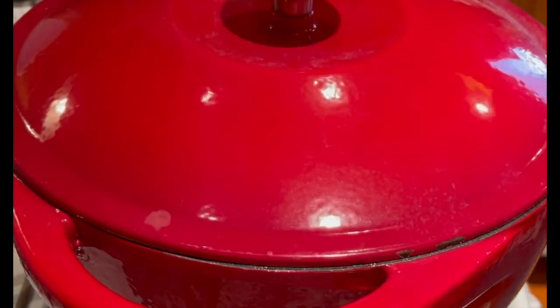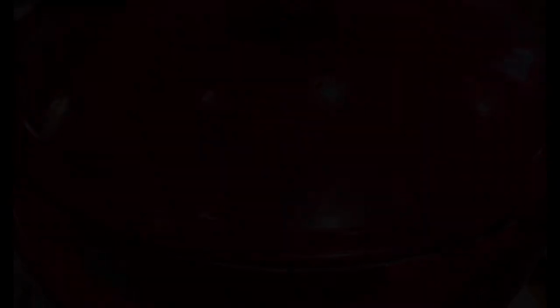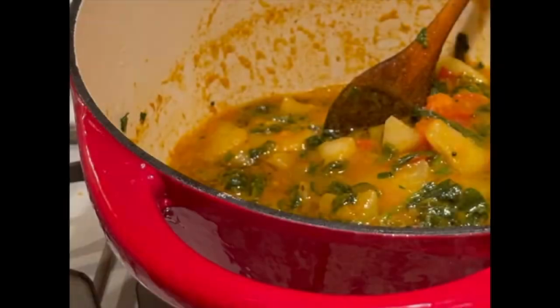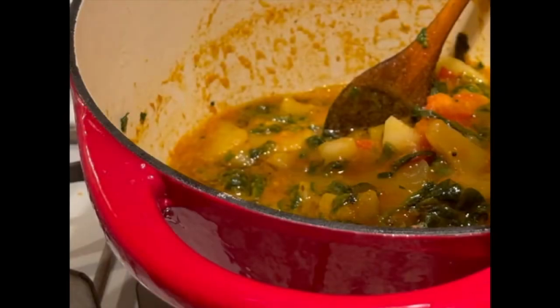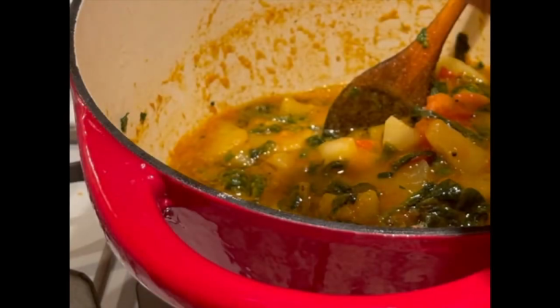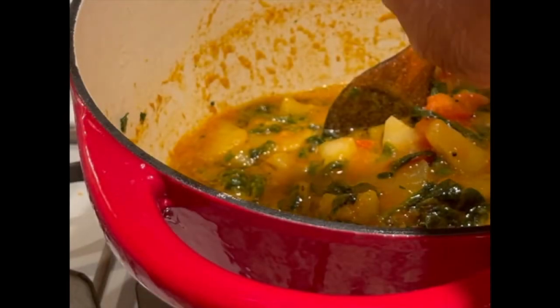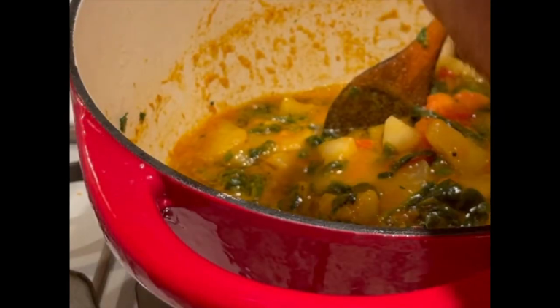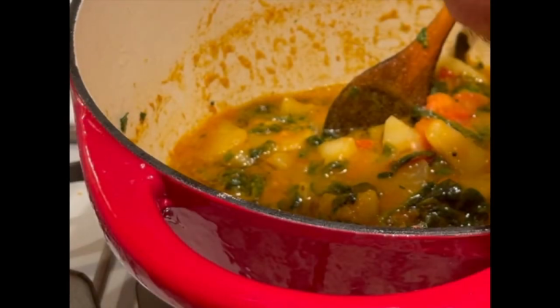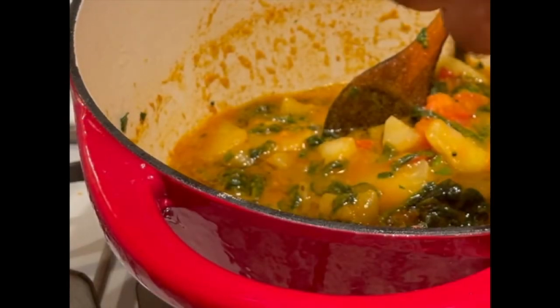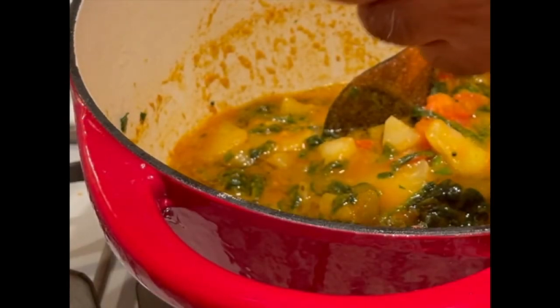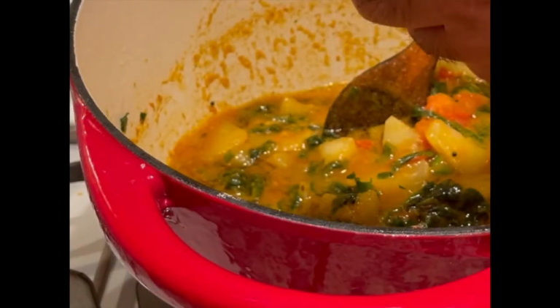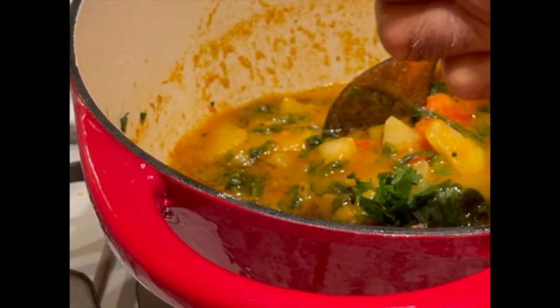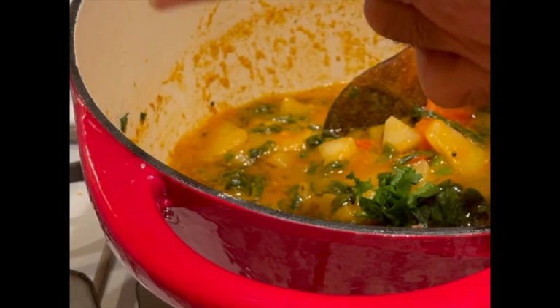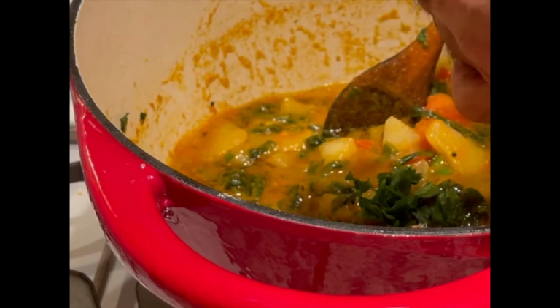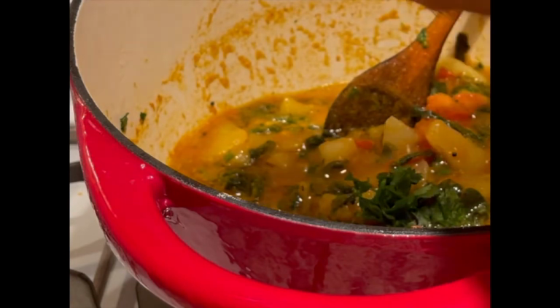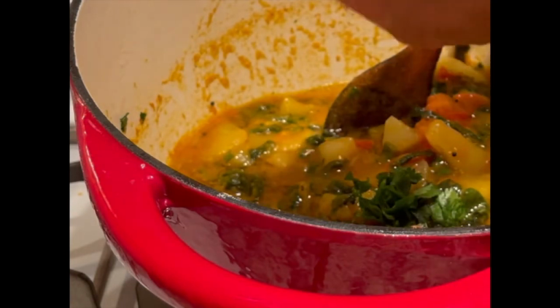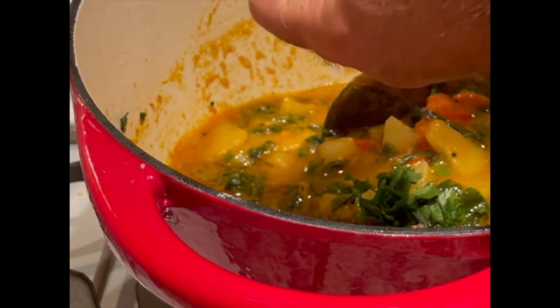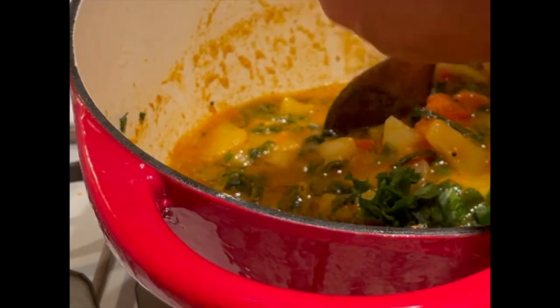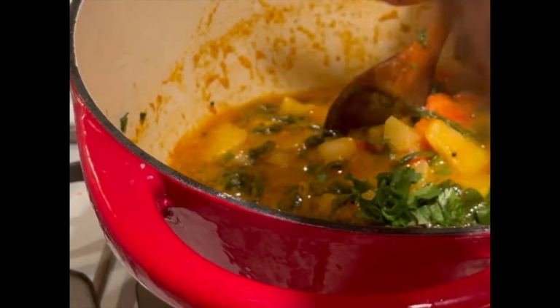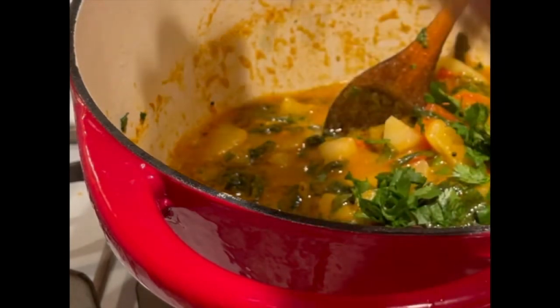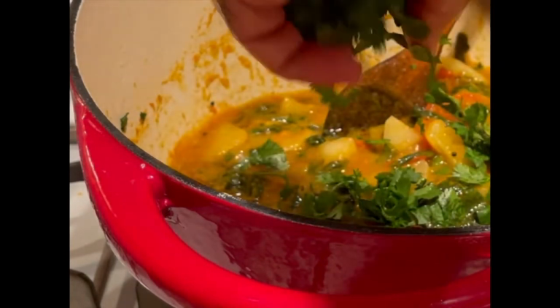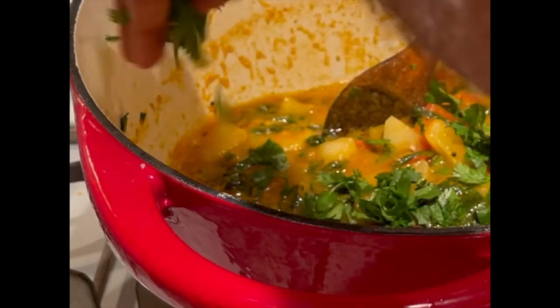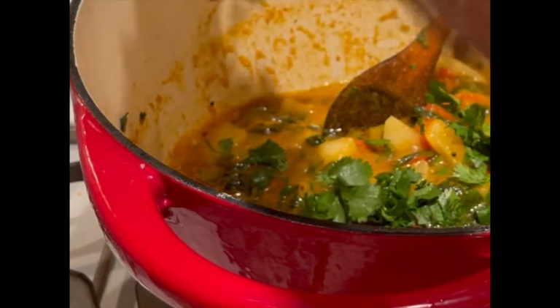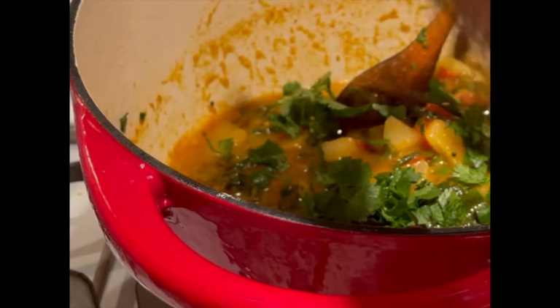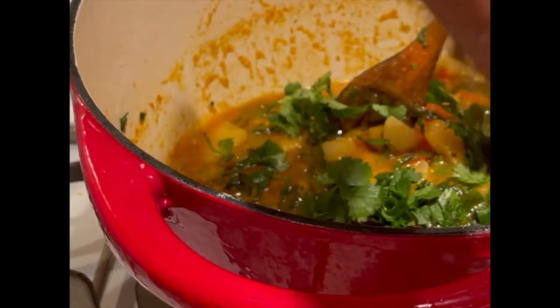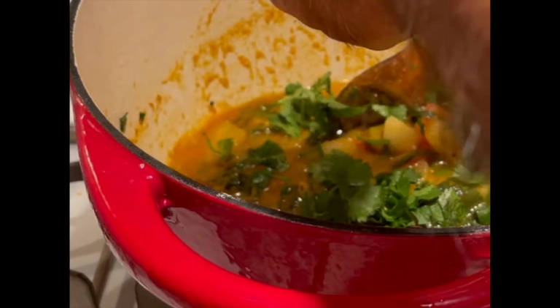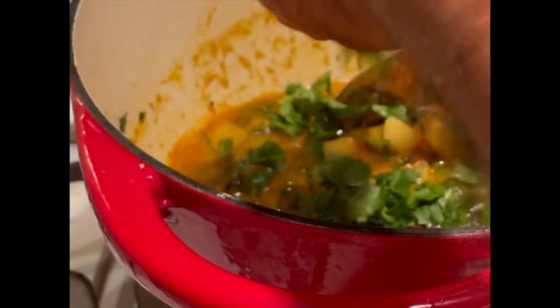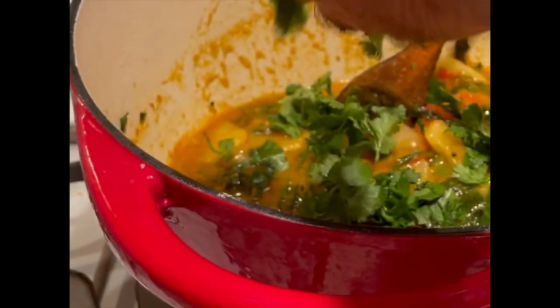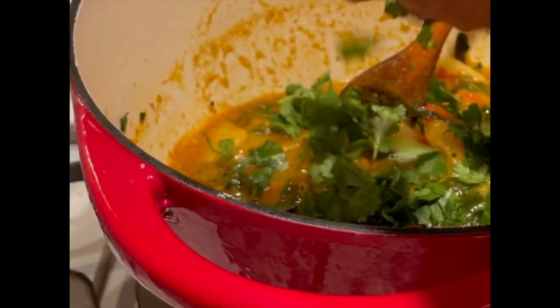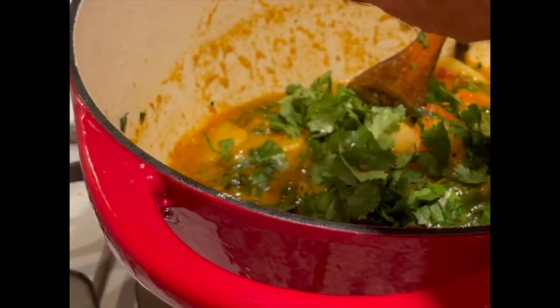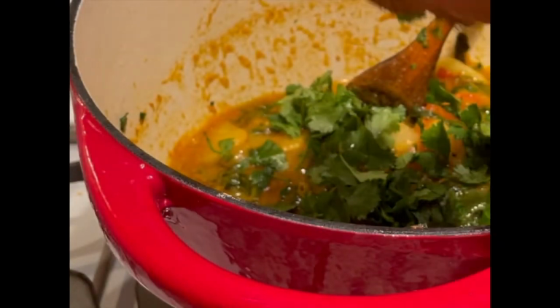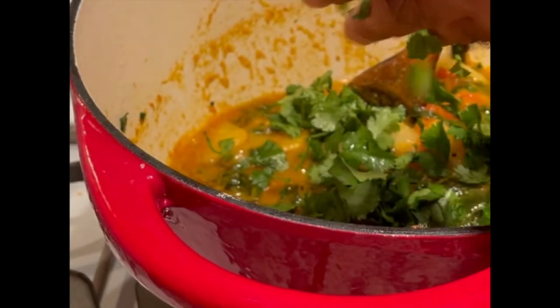Here is the final product and he is garnishing it with cilantro. I think the best thing I did in 2021 was hire my new sous chef.